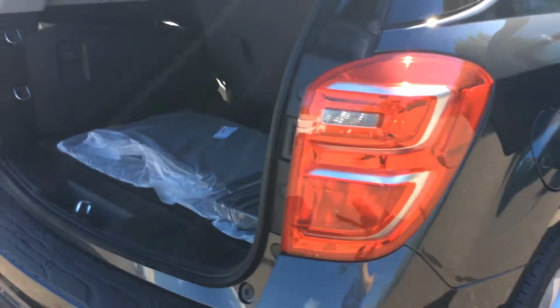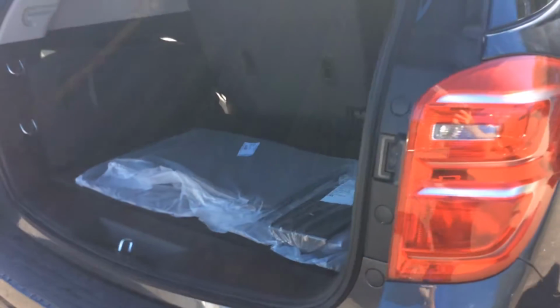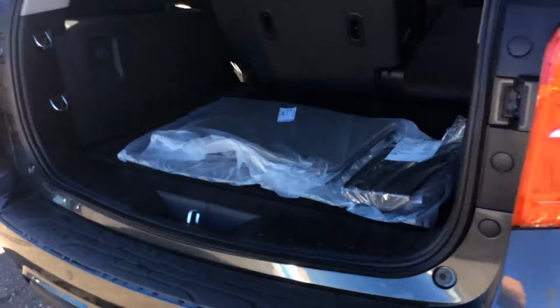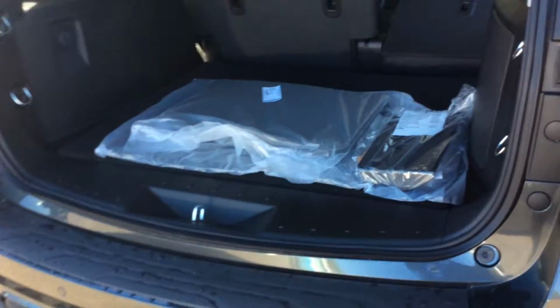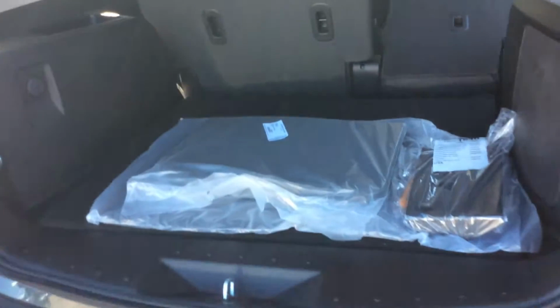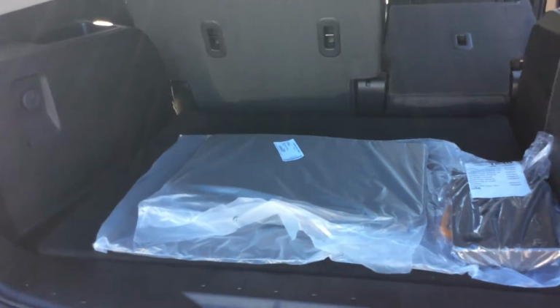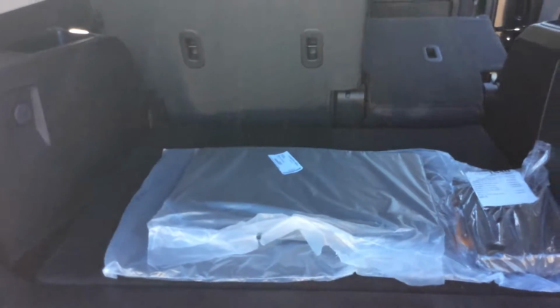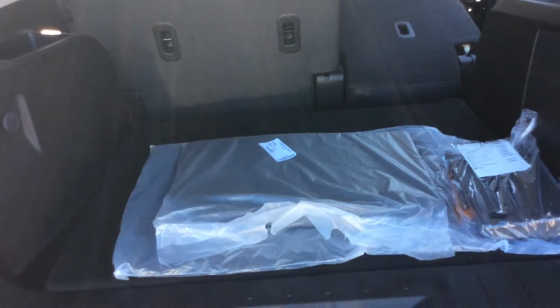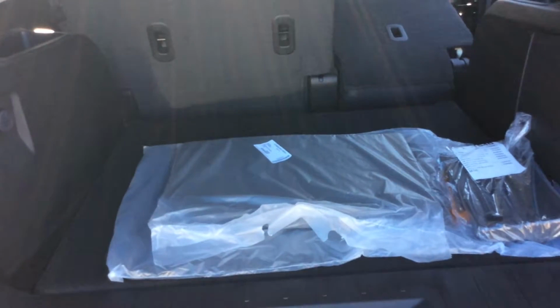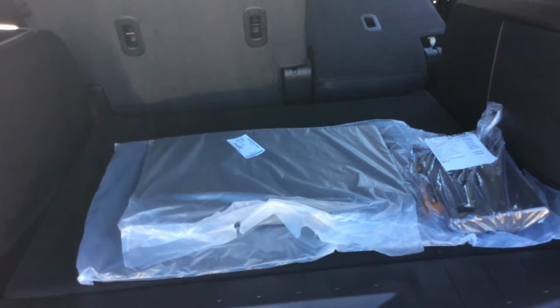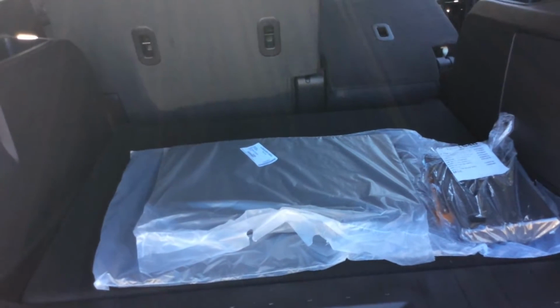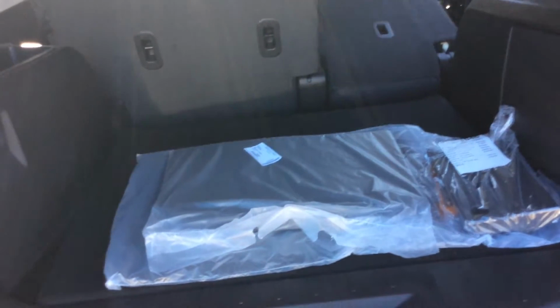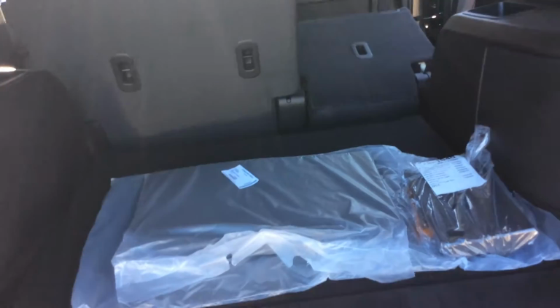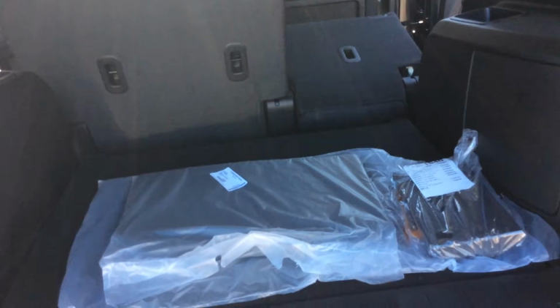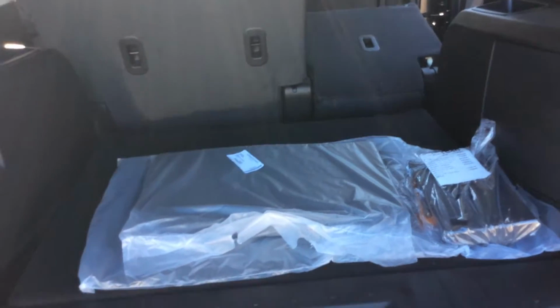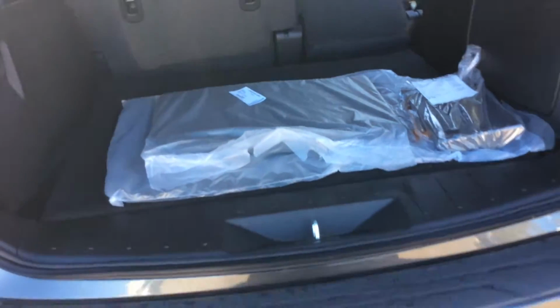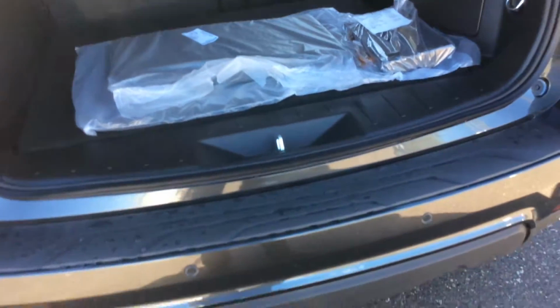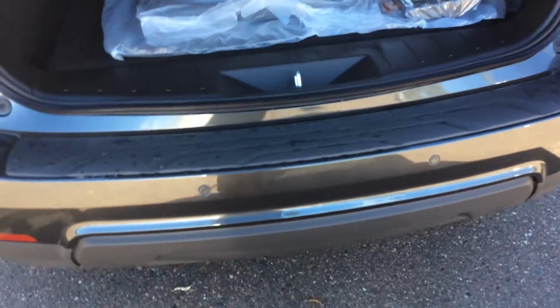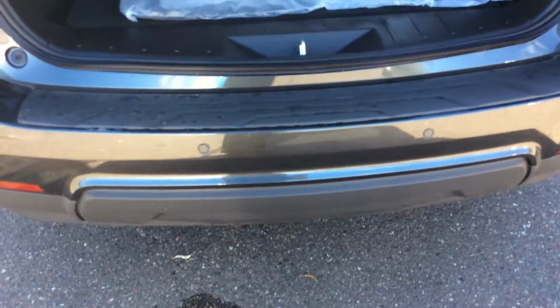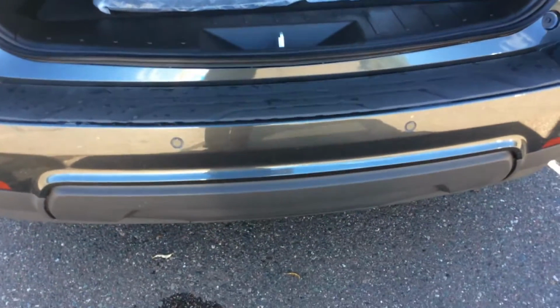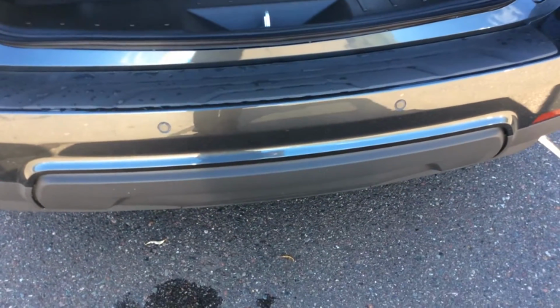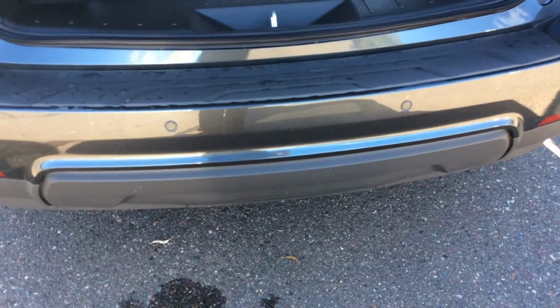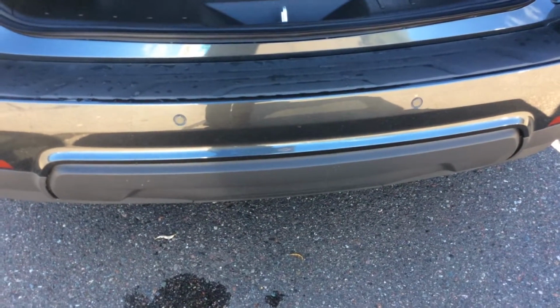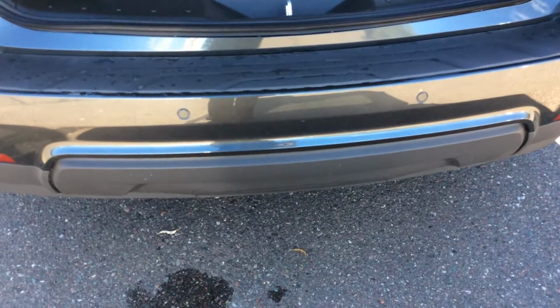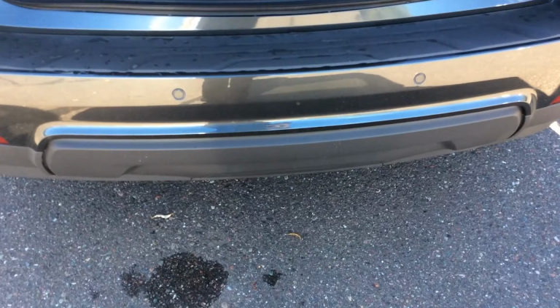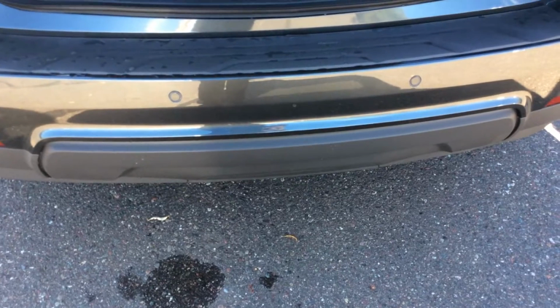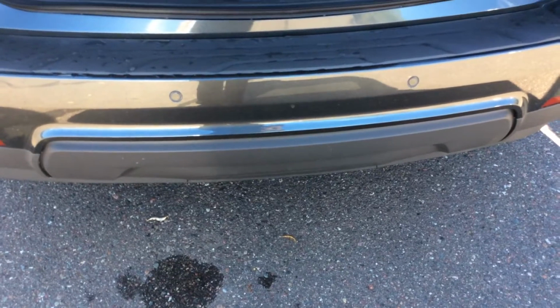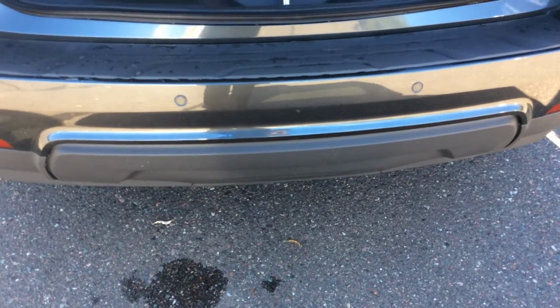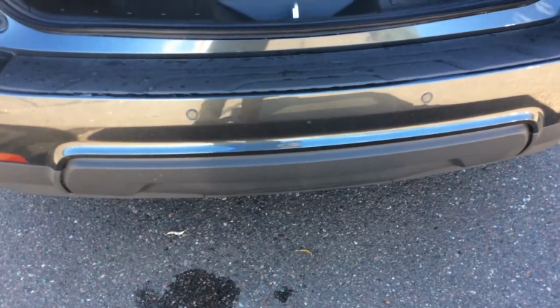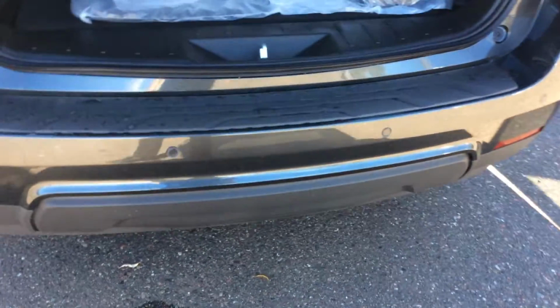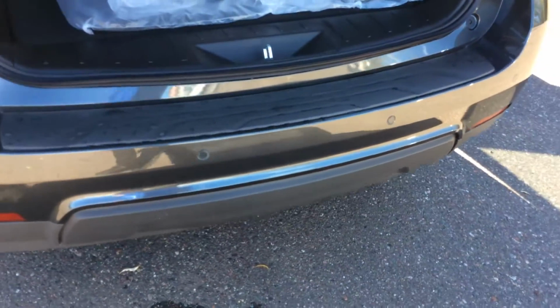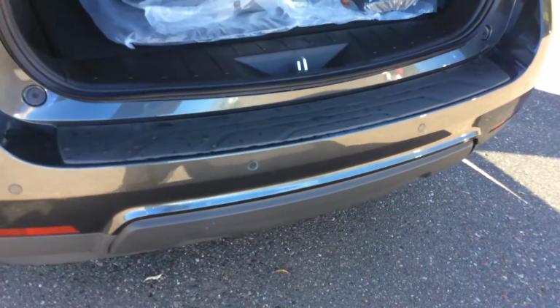As we go around to the back end, you'll see that there's plenty of room in the back of this car. If you're a golfer, plenty of room to put your golf clubs in here. This particular Equinox does have the driver confidence package one on it, so it does have rear park assist on this vehicle.